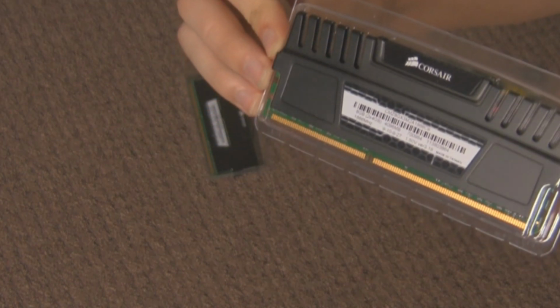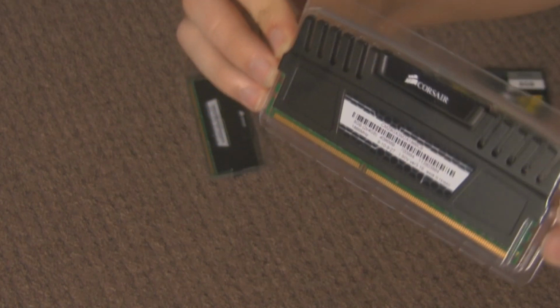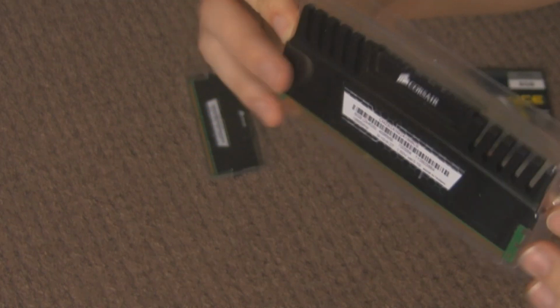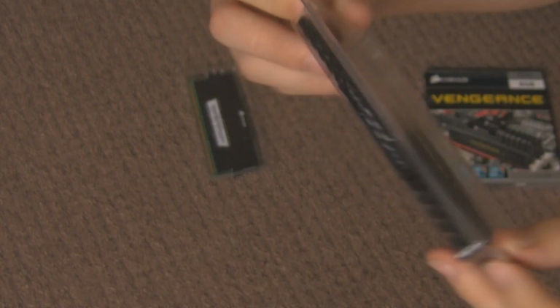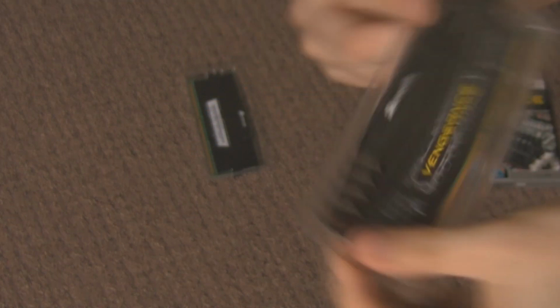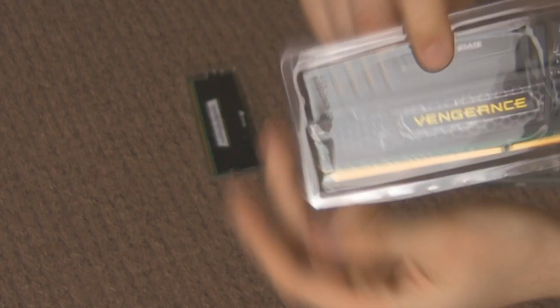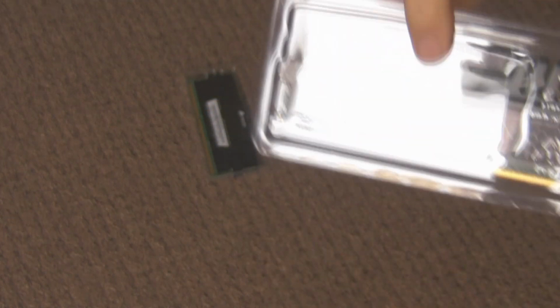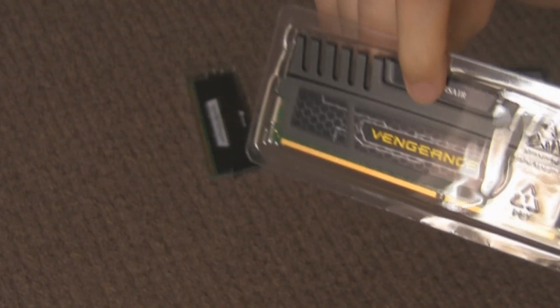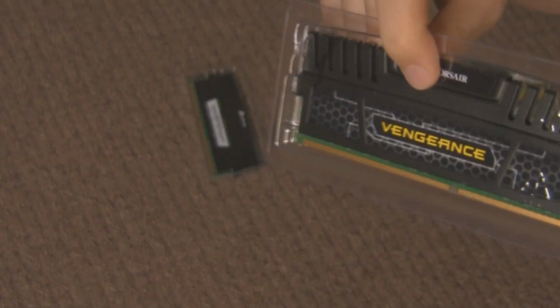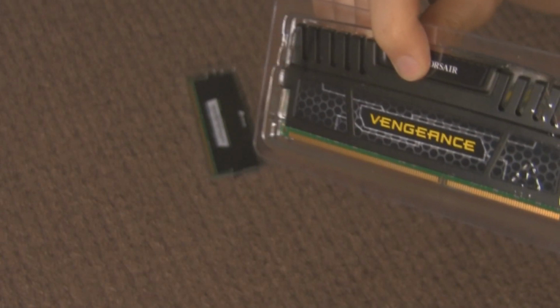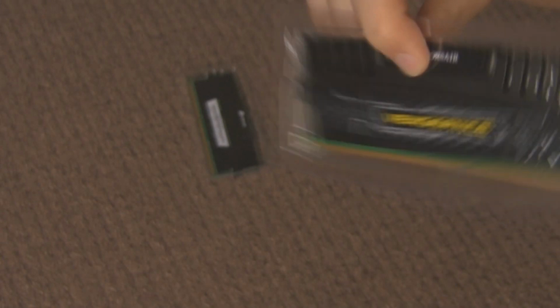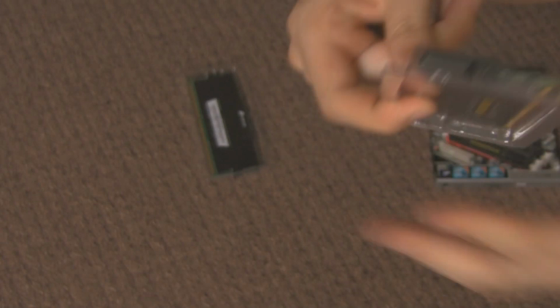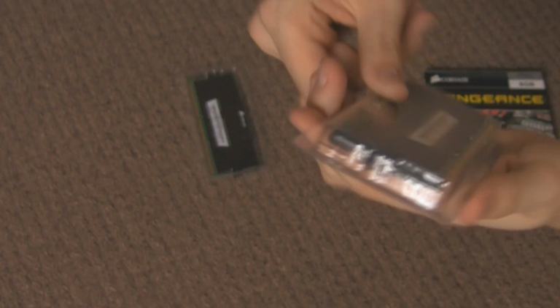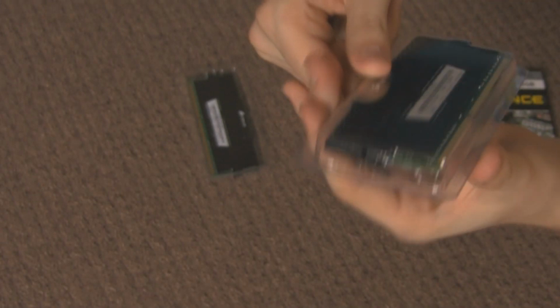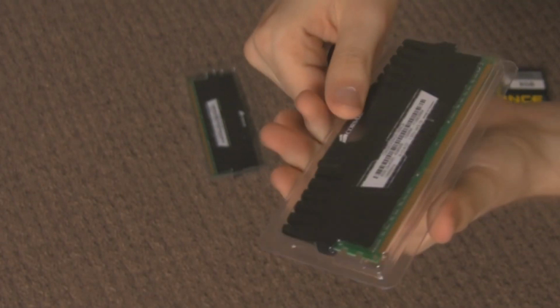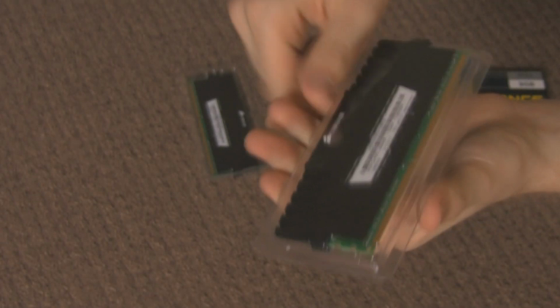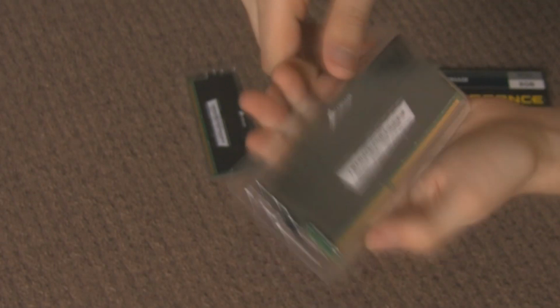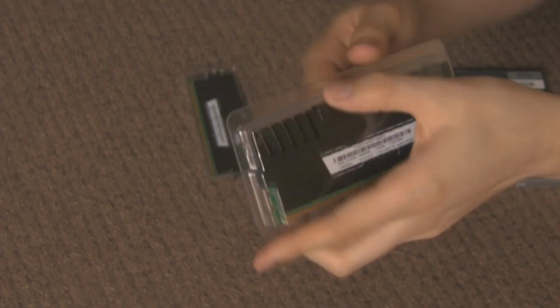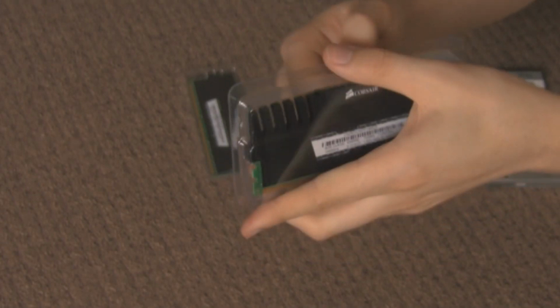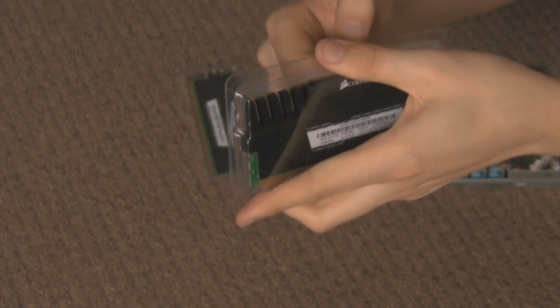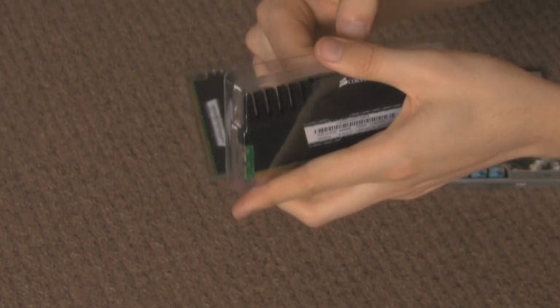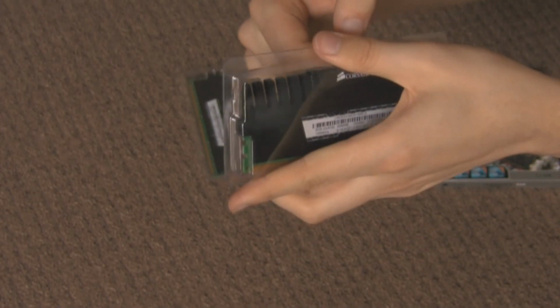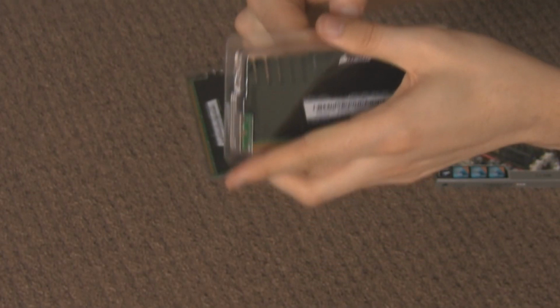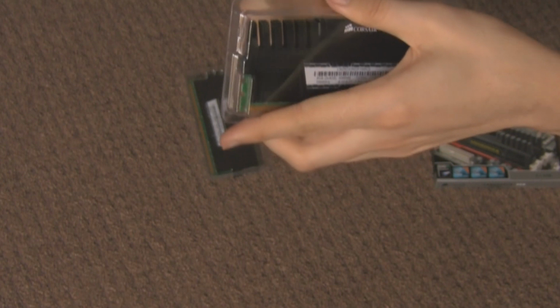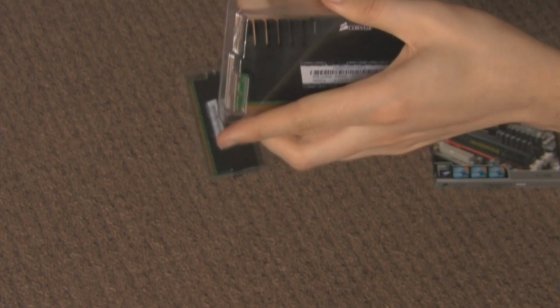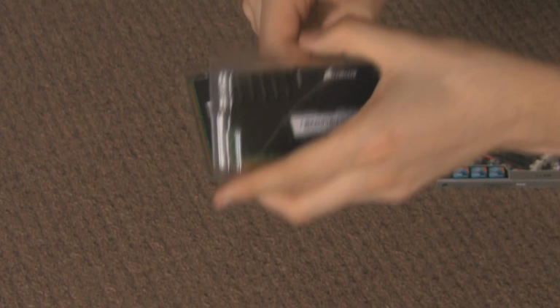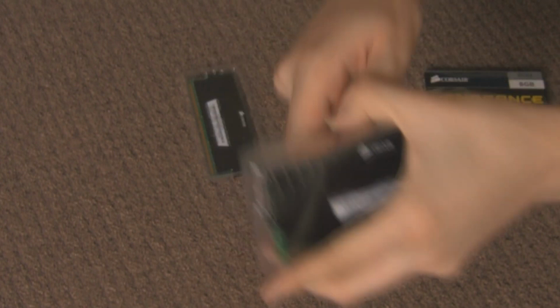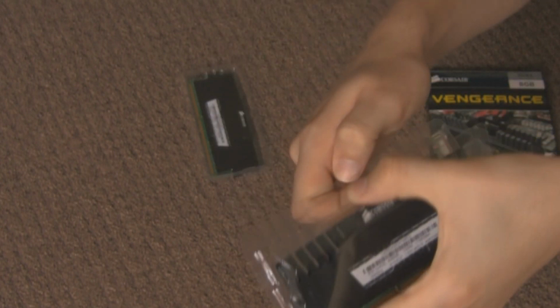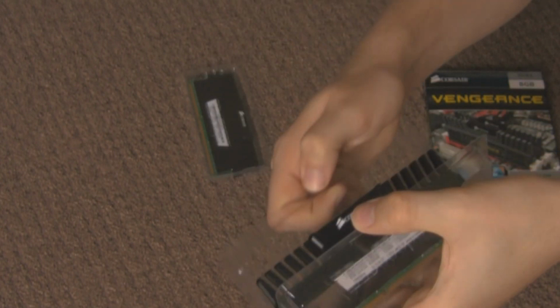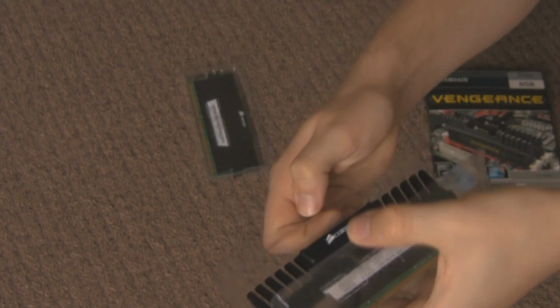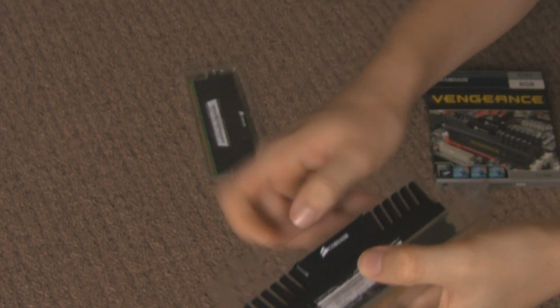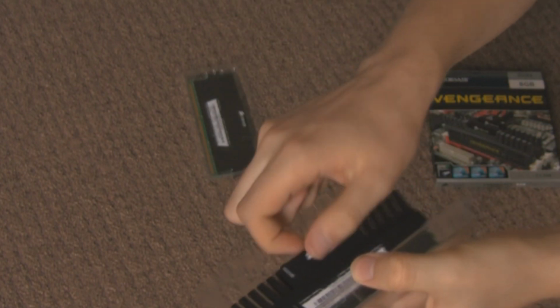DDR3 1600 in case you are wondering, and it is the Corsair Vengeance range. So we are opening the plastic and we can have a good look at it. It pulls apart just like that.